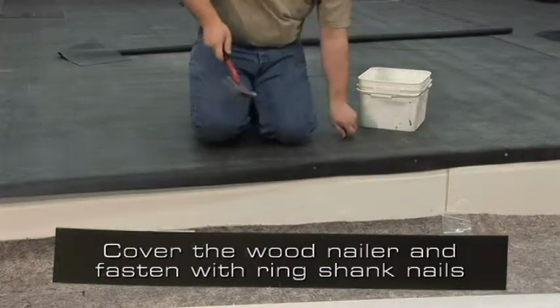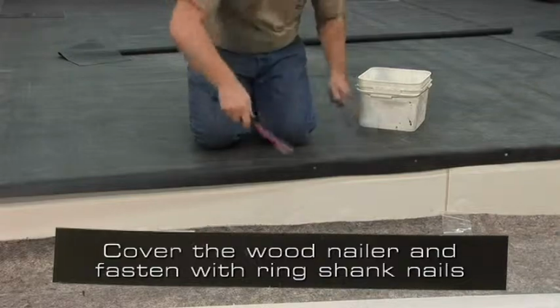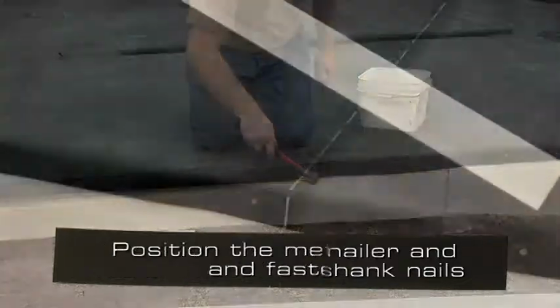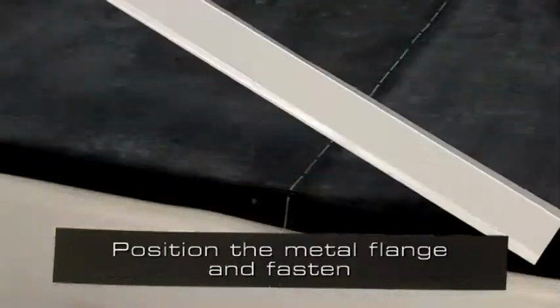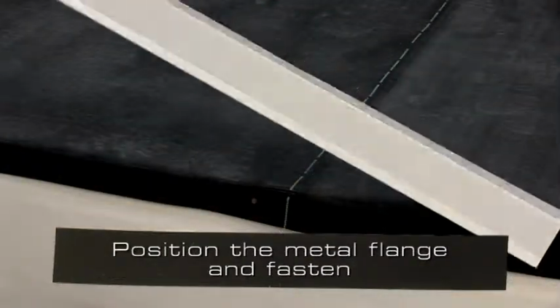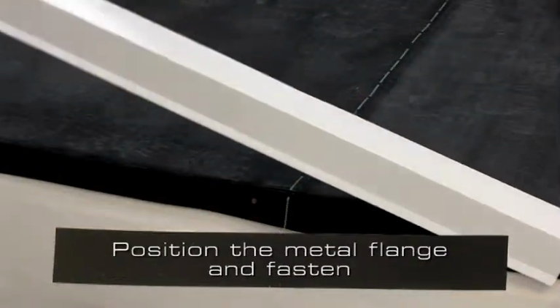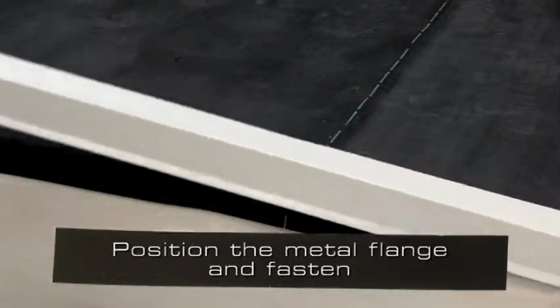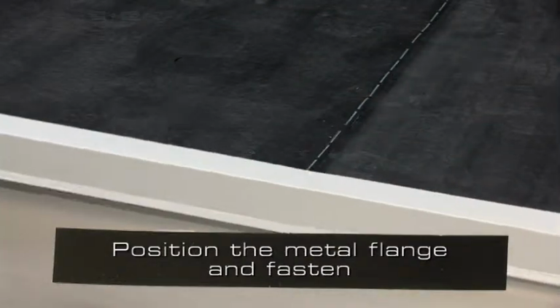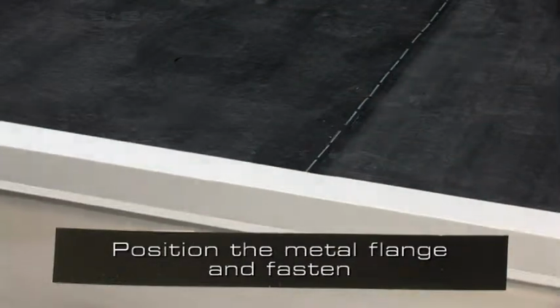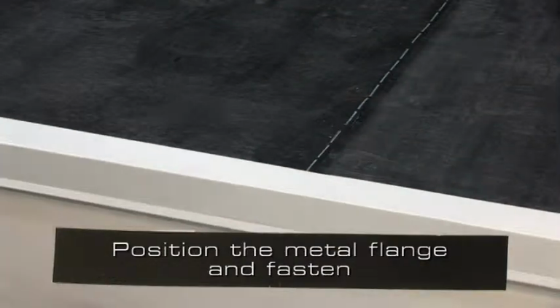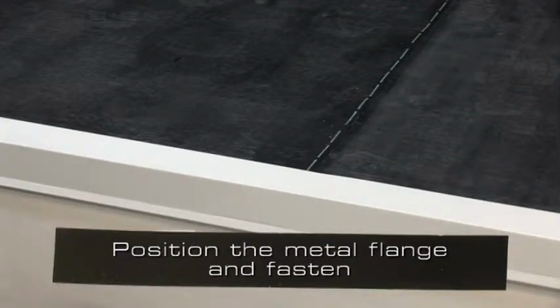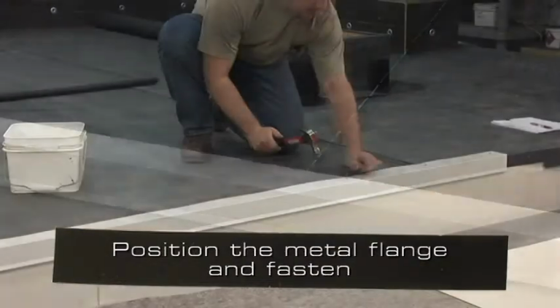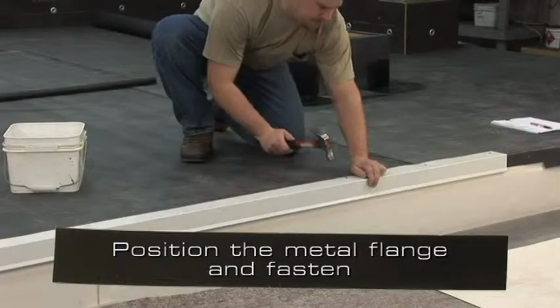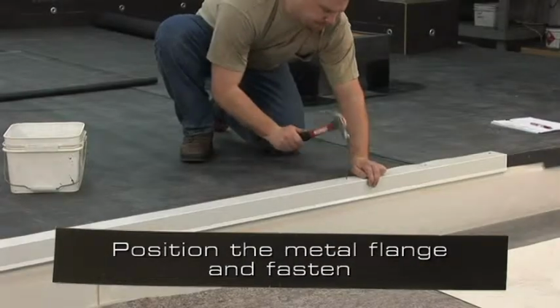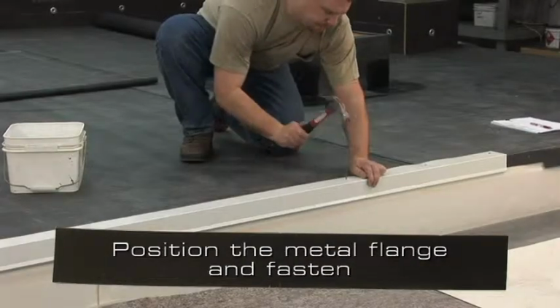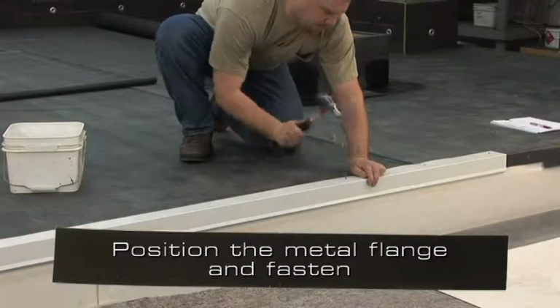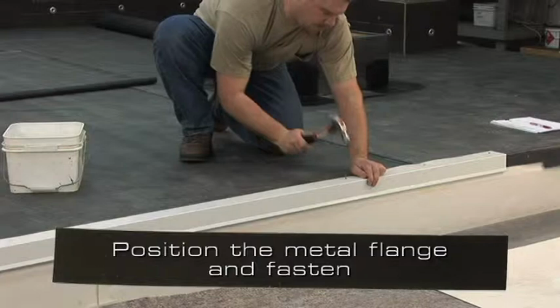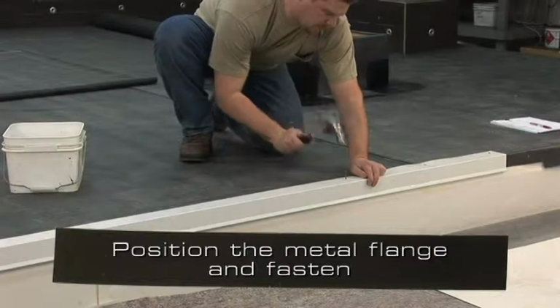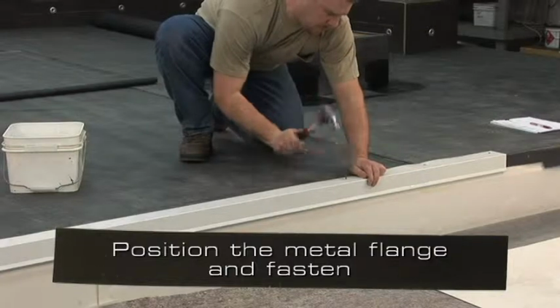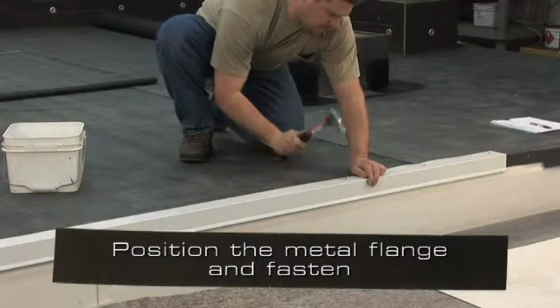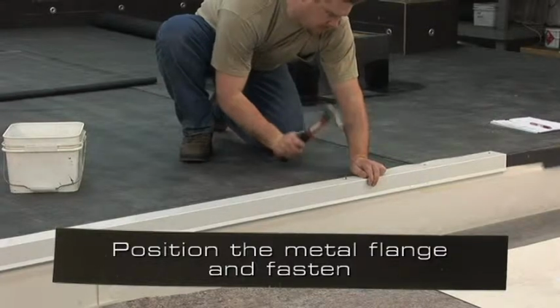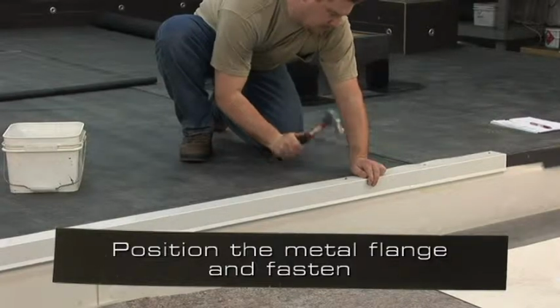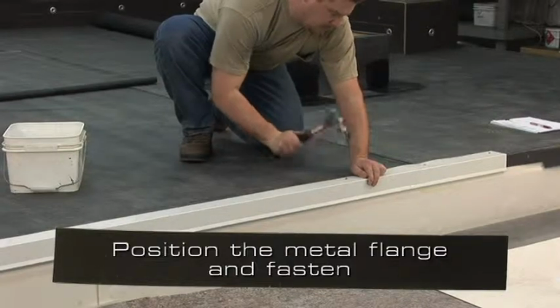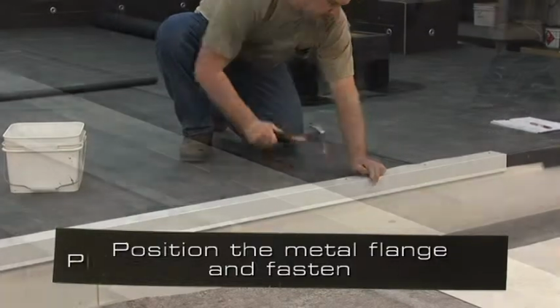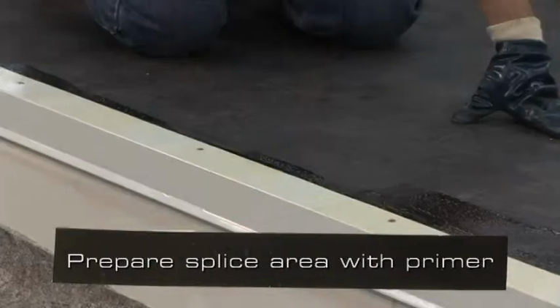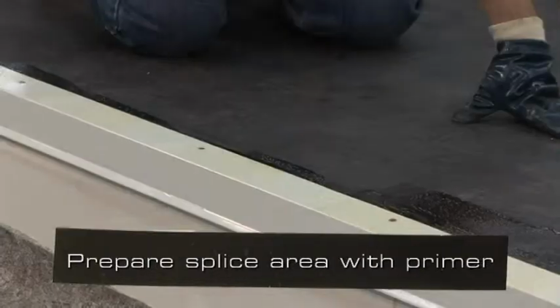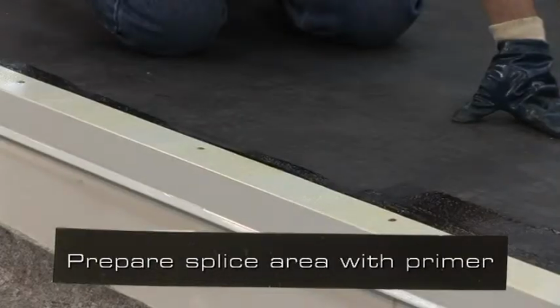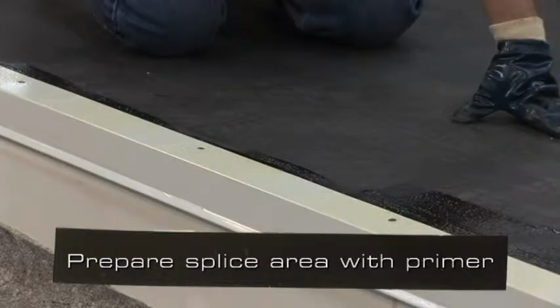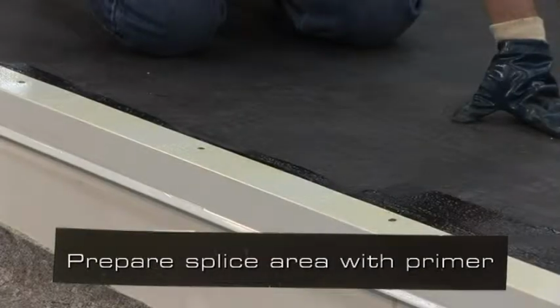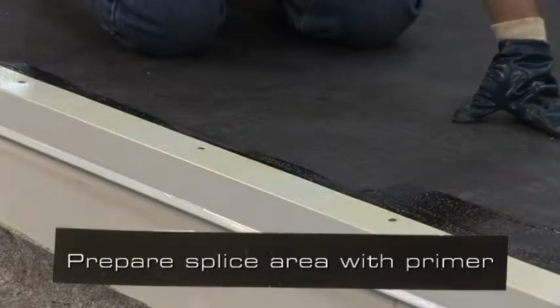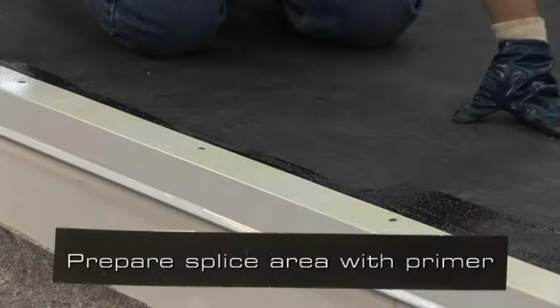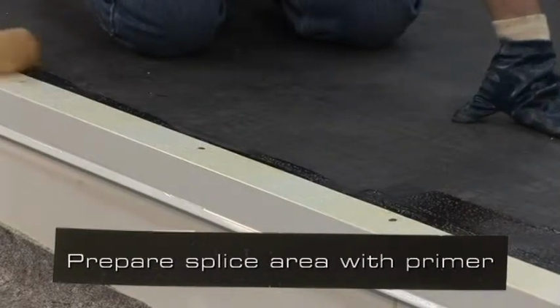Position the metal flange and fasten often enough to prevent buckling or pulling free. Prepare the splice area with an approved primer.